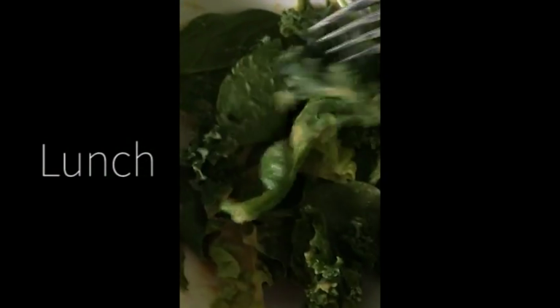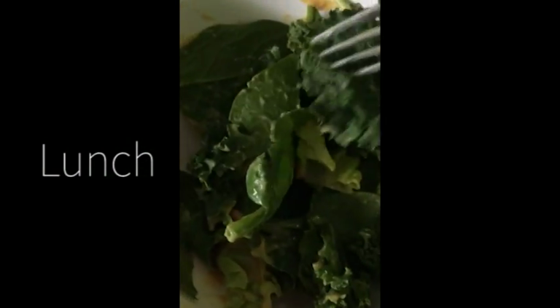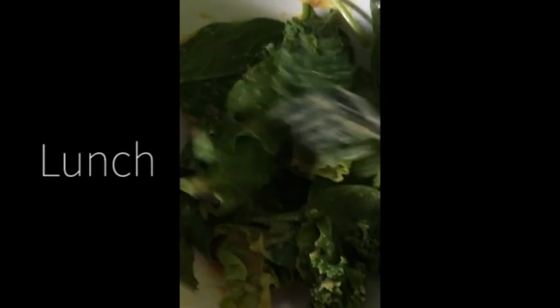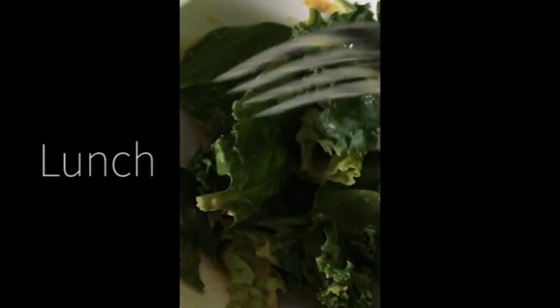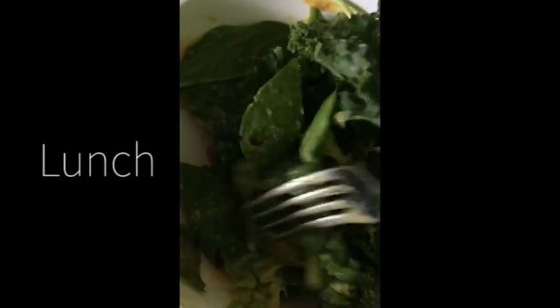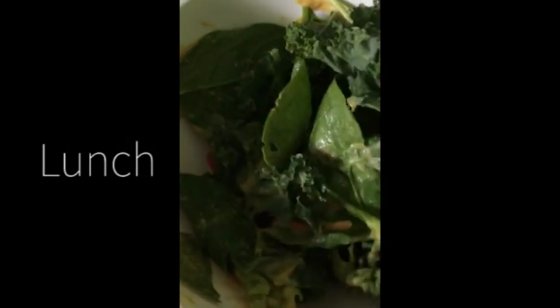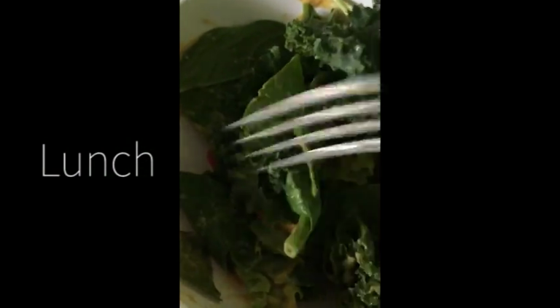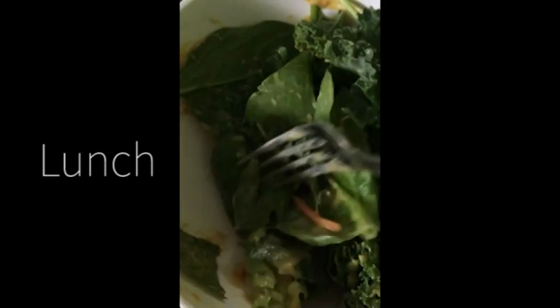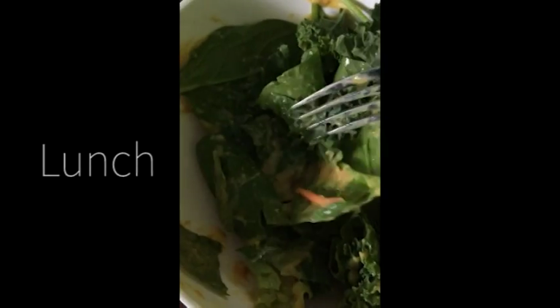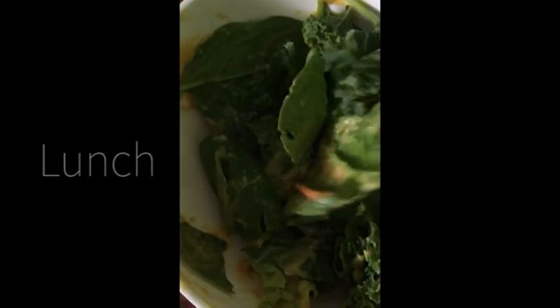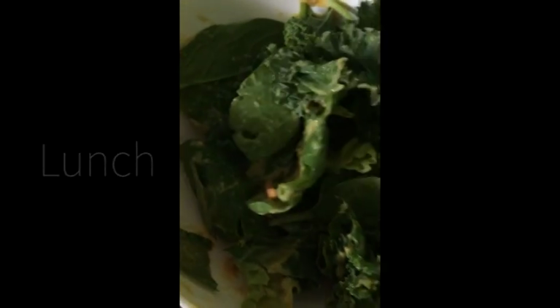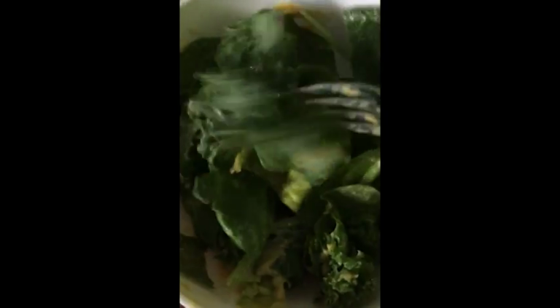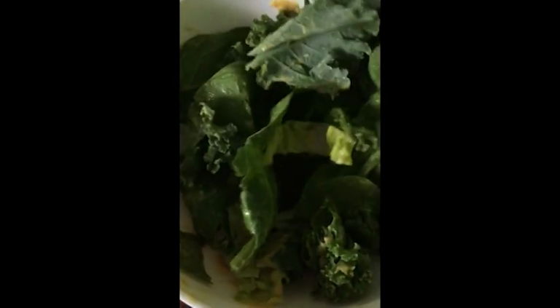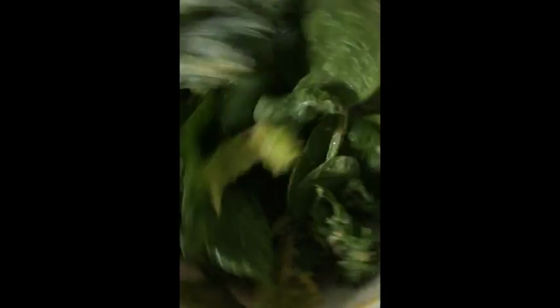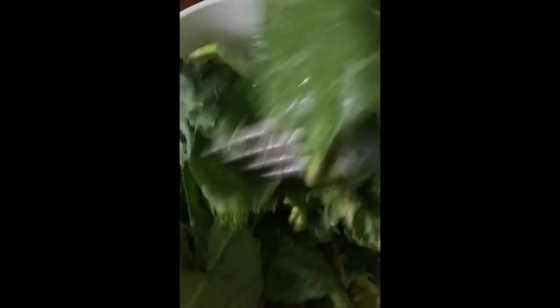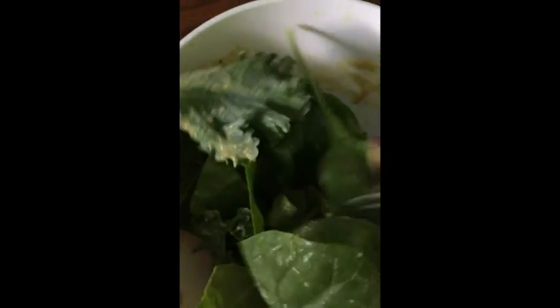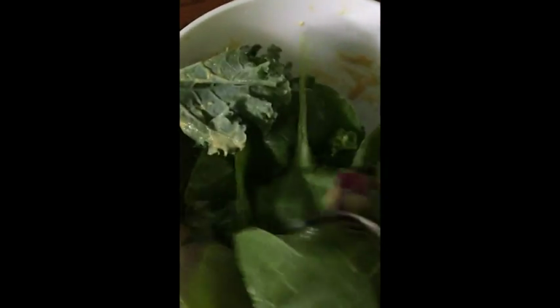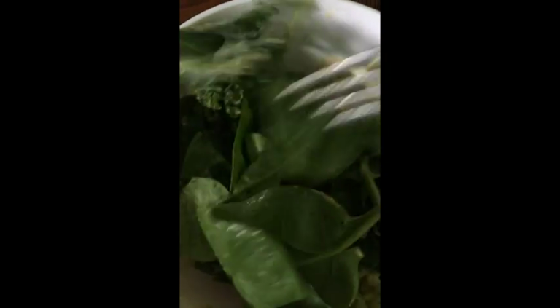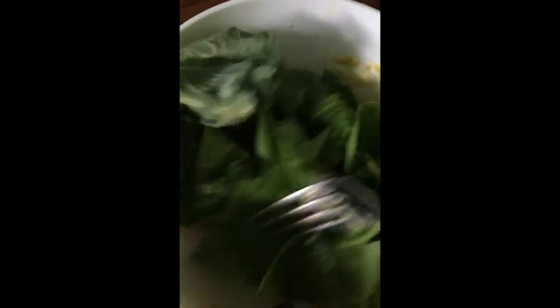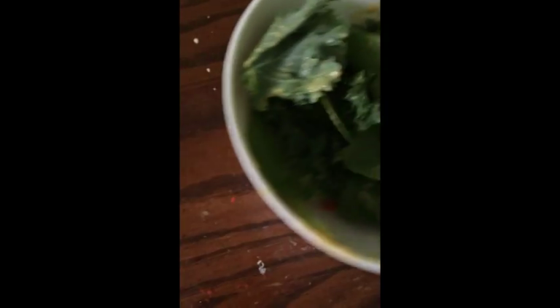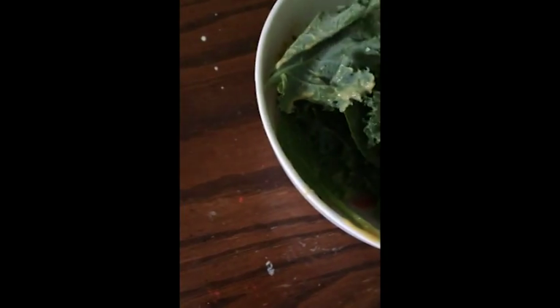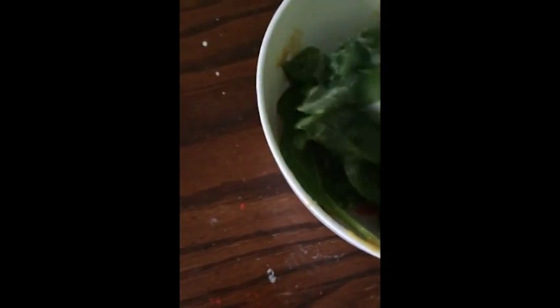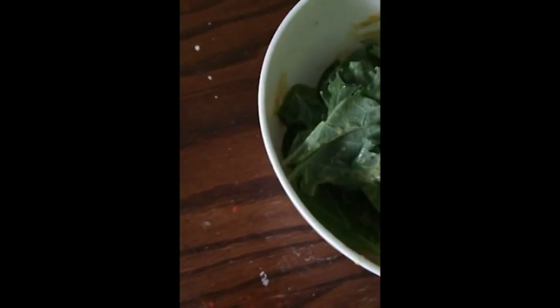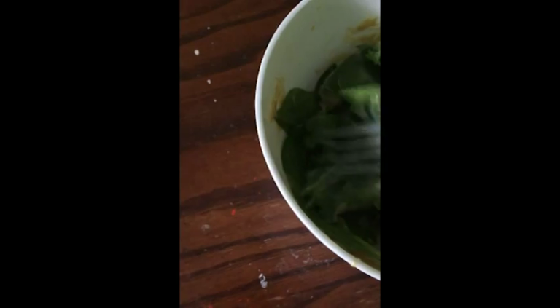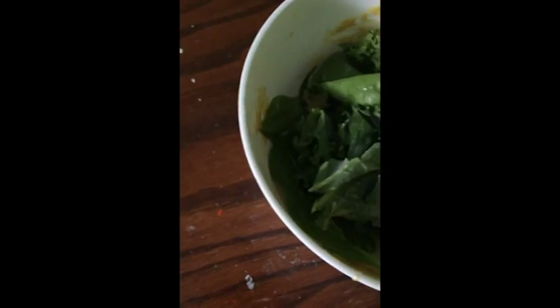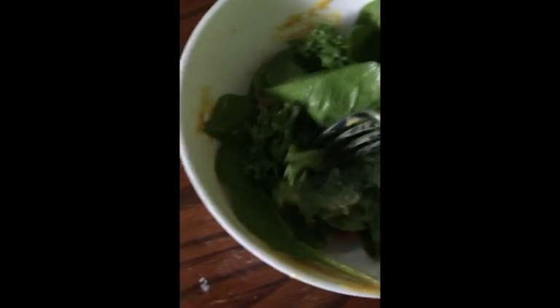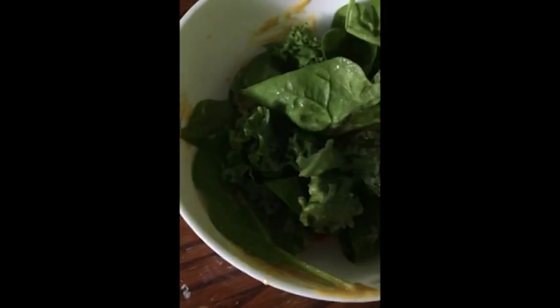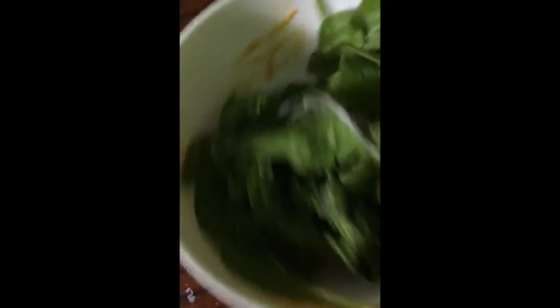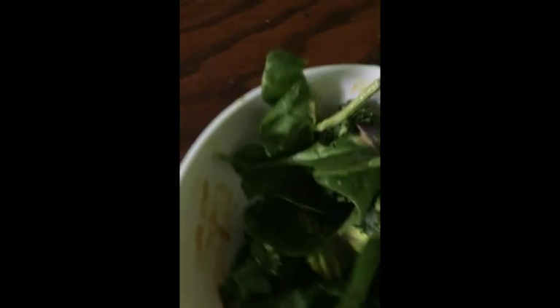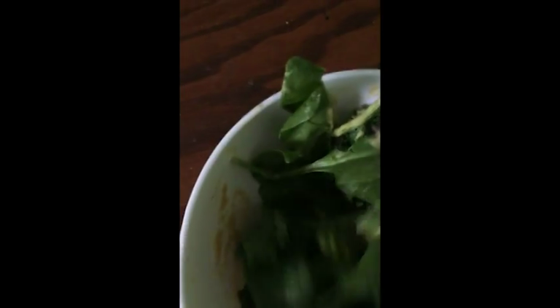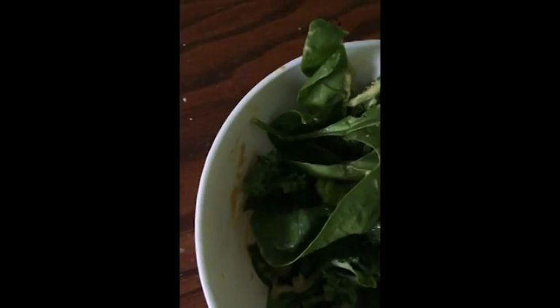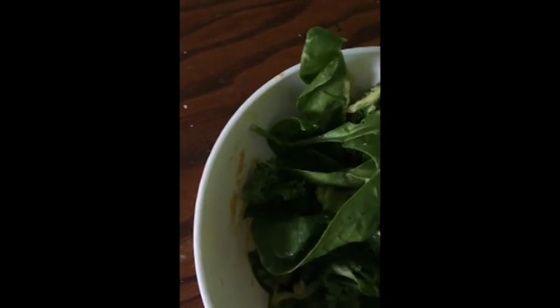For lunch, I just had a simple salad. It's just lettuce, kale, and spinach, and some carrots, and some cabbage. And I just tossed it with some Honey Dijon dressing.